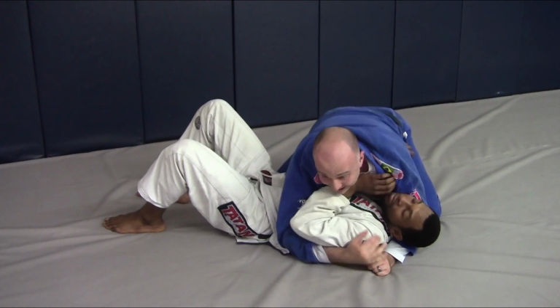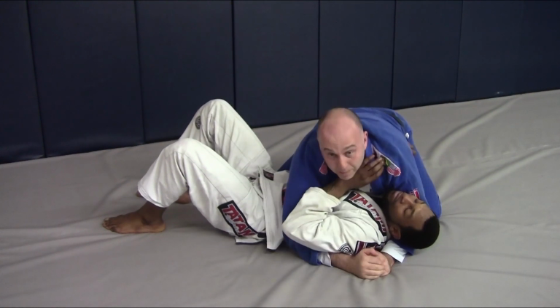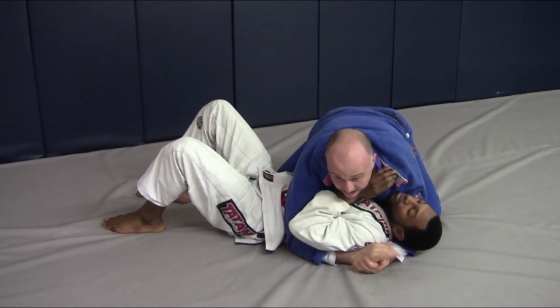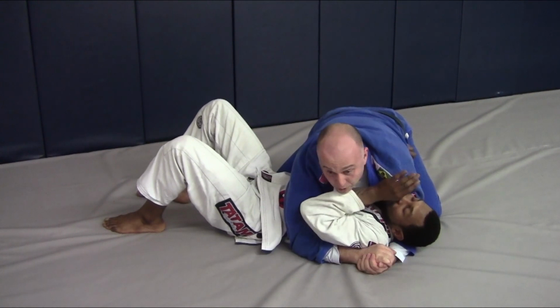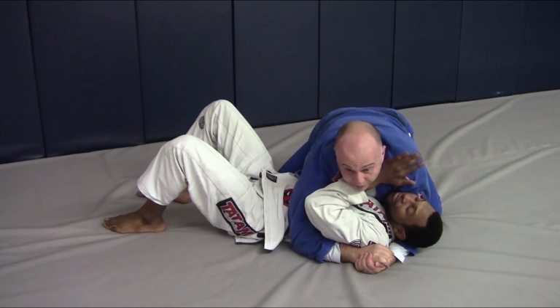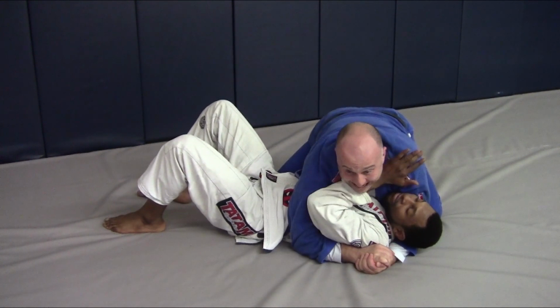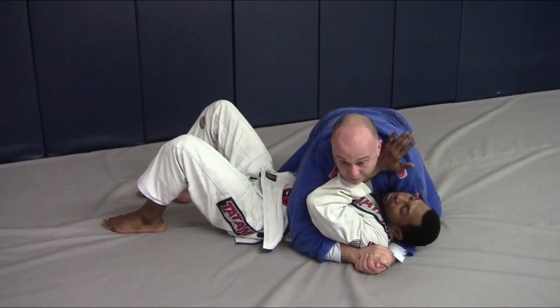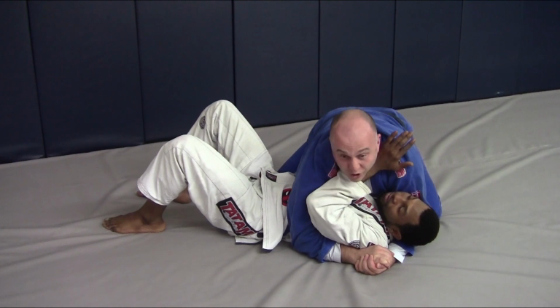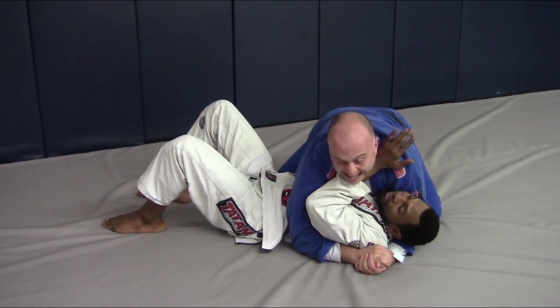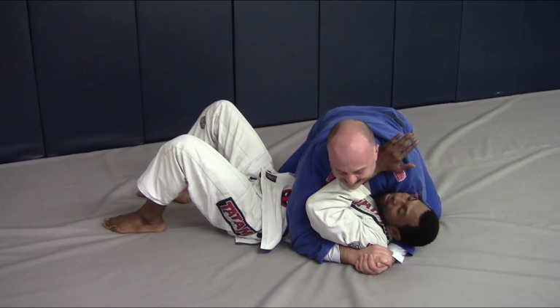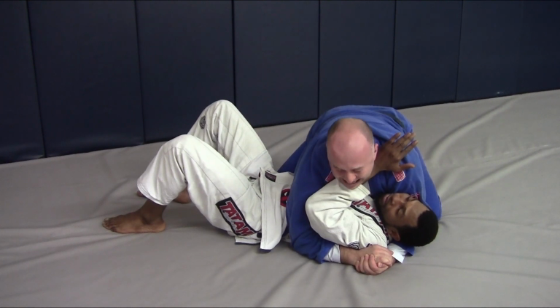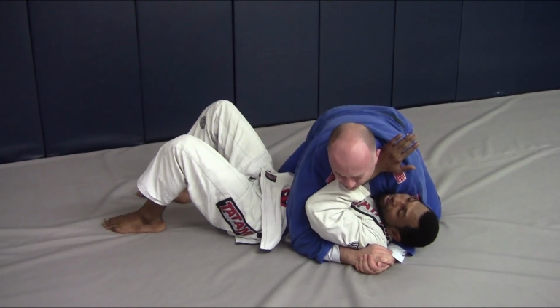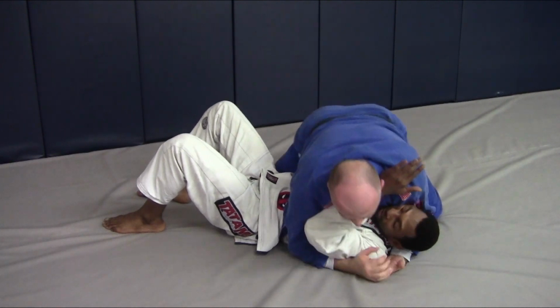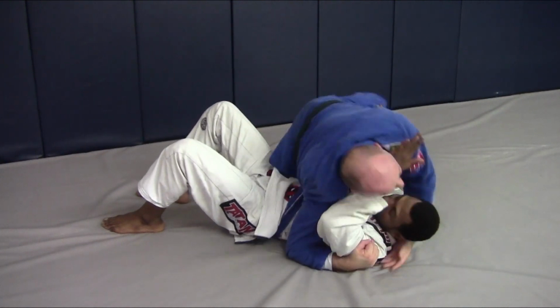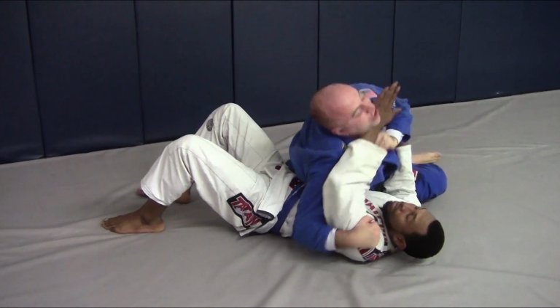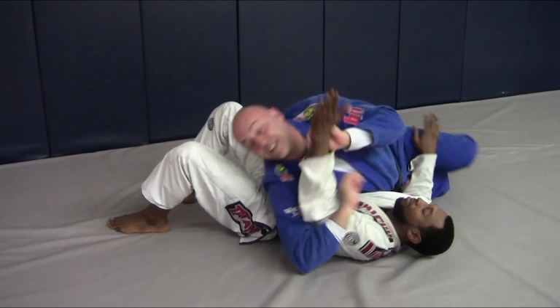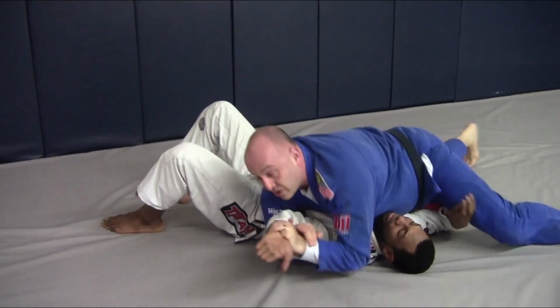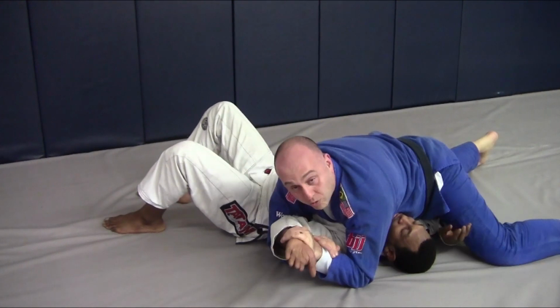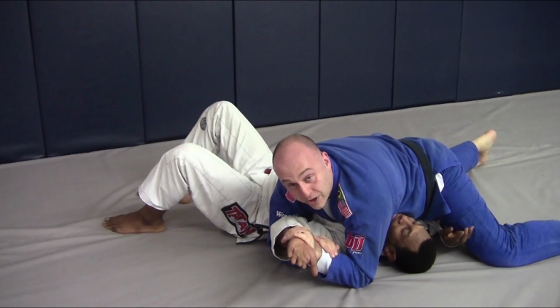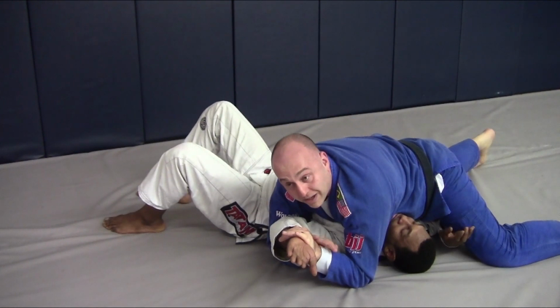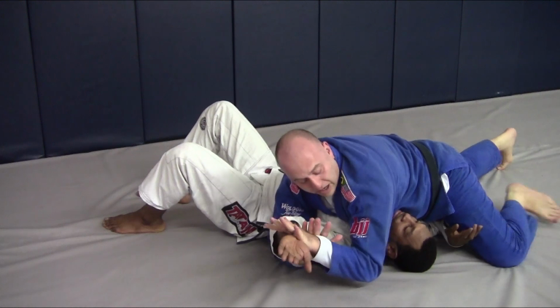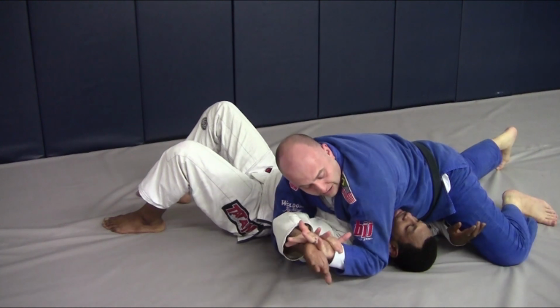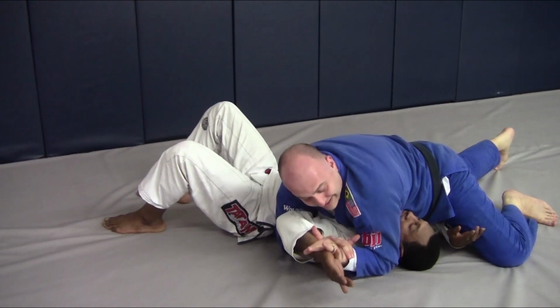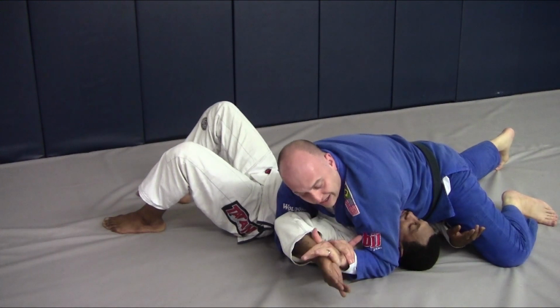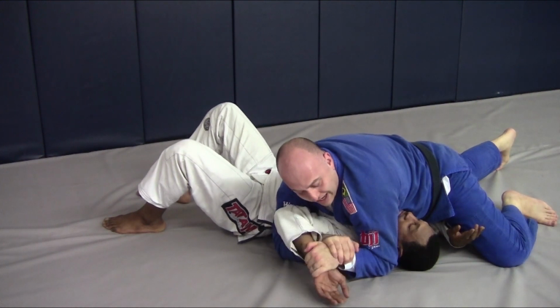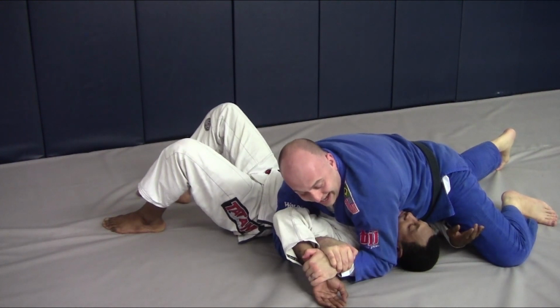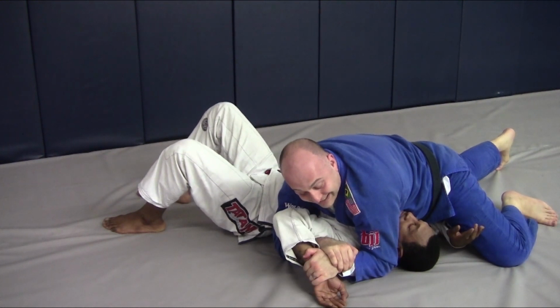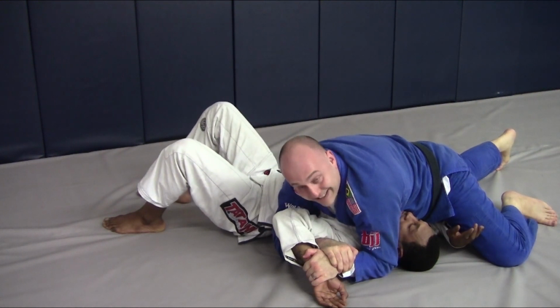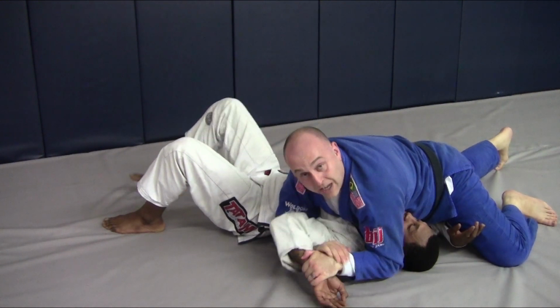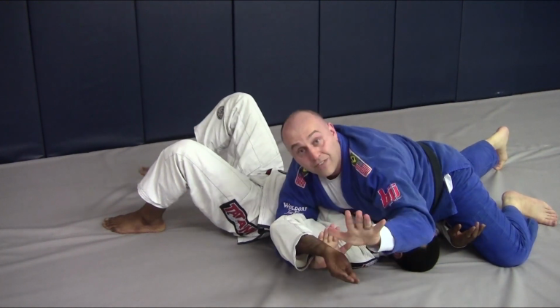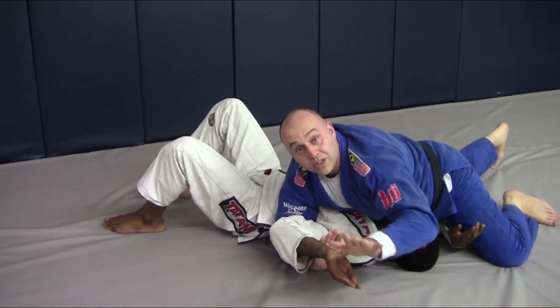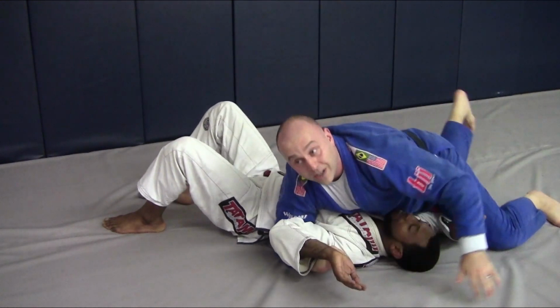Sometimes your buddy is pushing with a free hand on your face or neck like this. What you're gonna do is switch, go right to your Americano. Nice and snug, hands laced deep — everyone knows the finish.